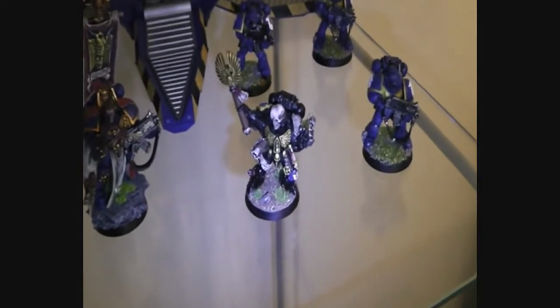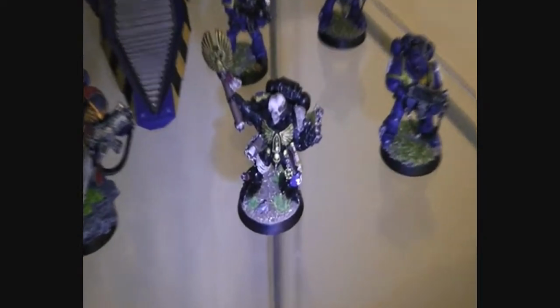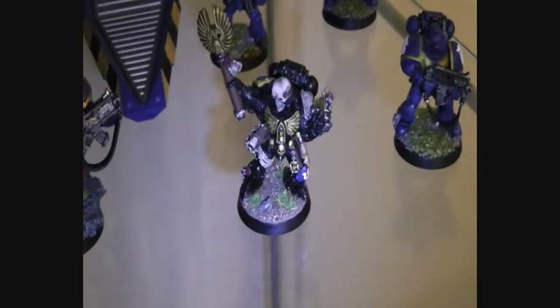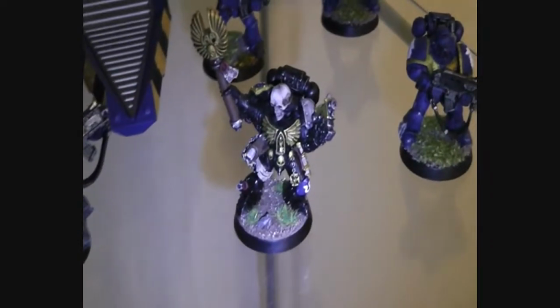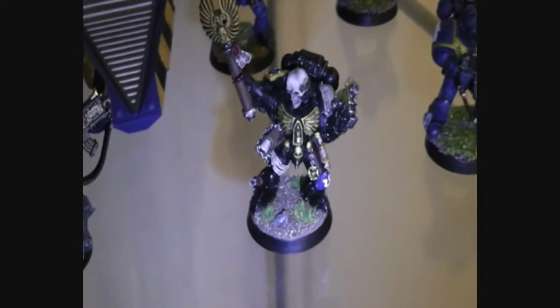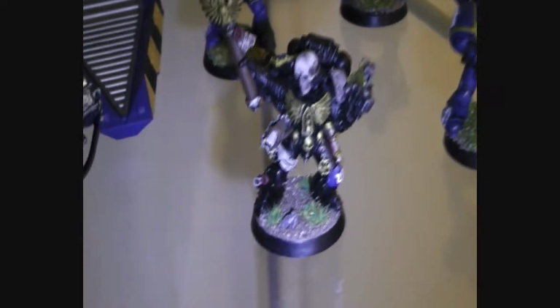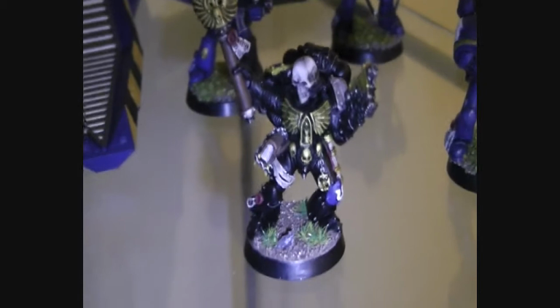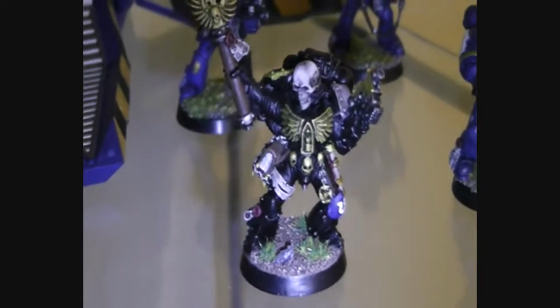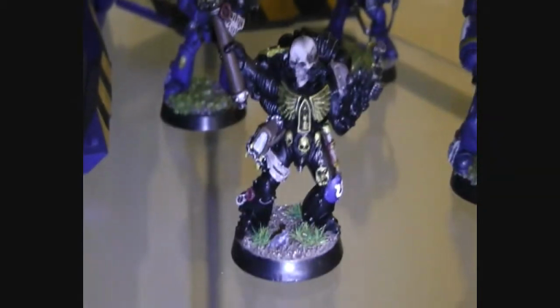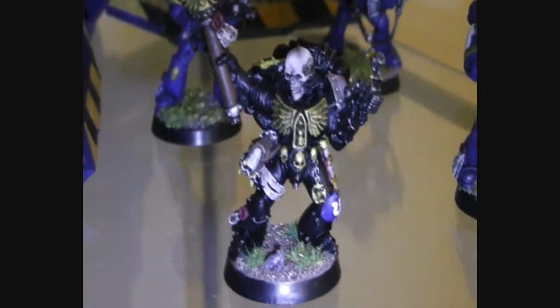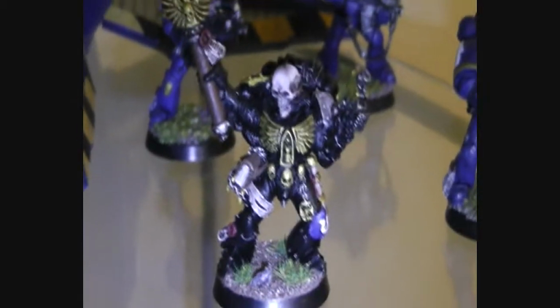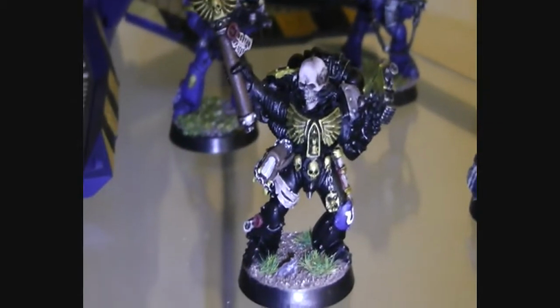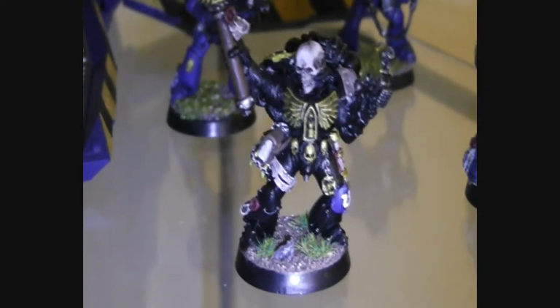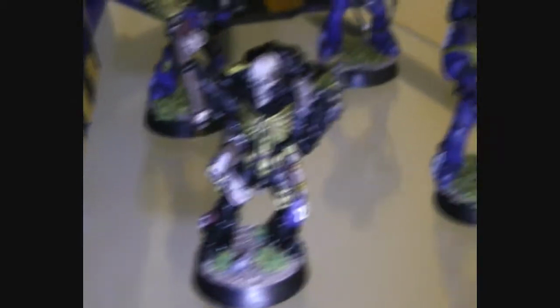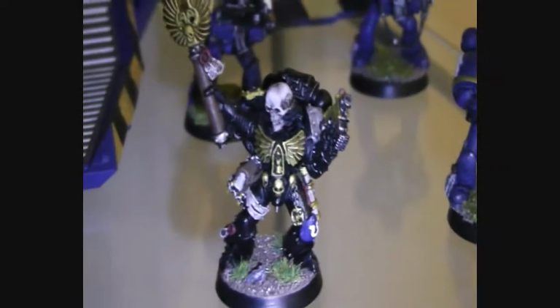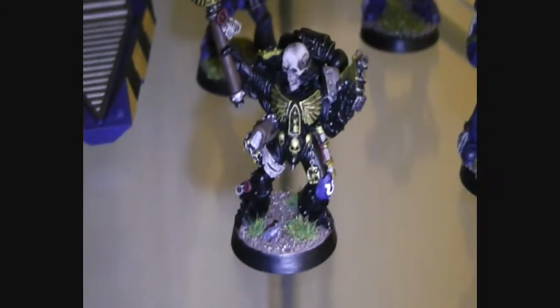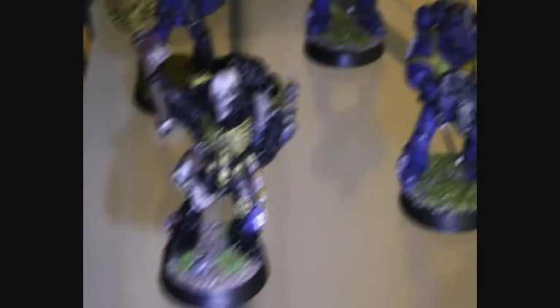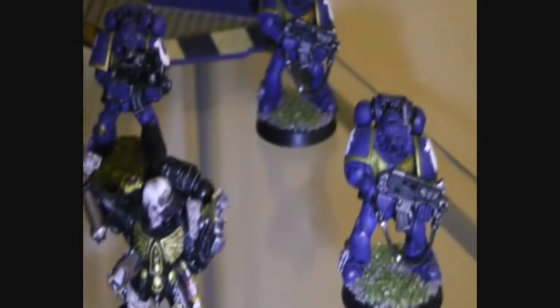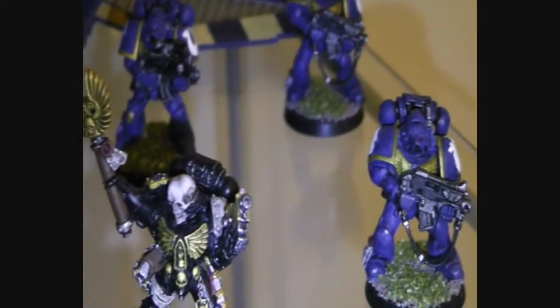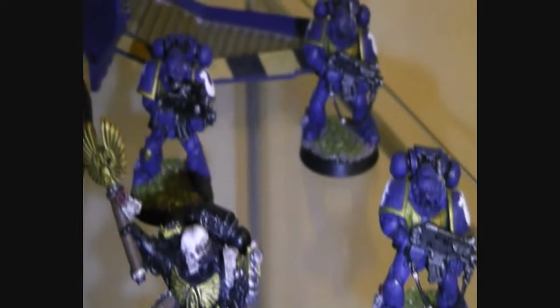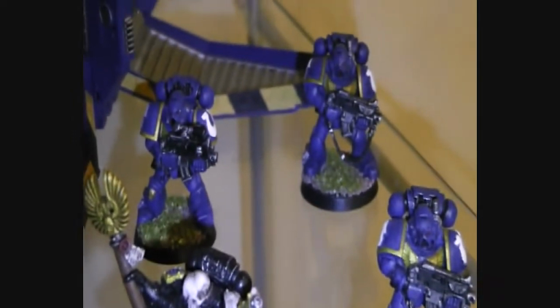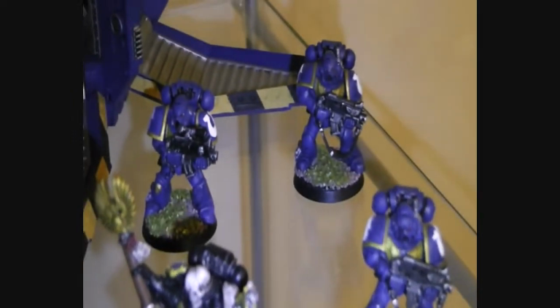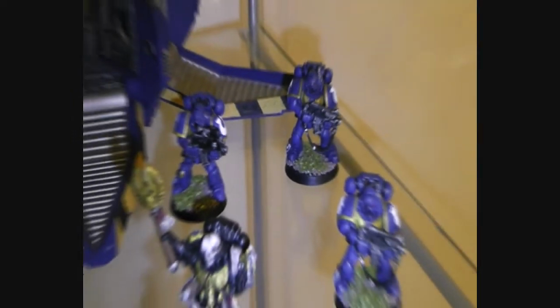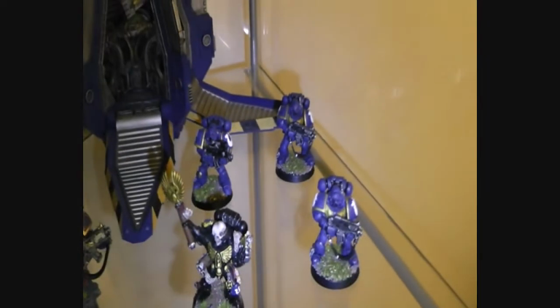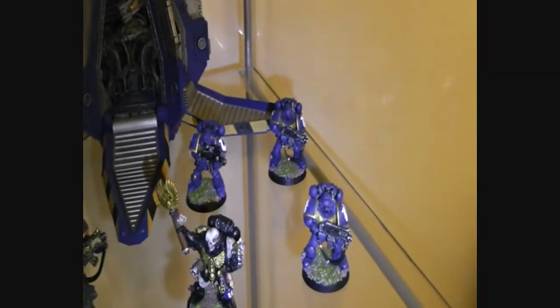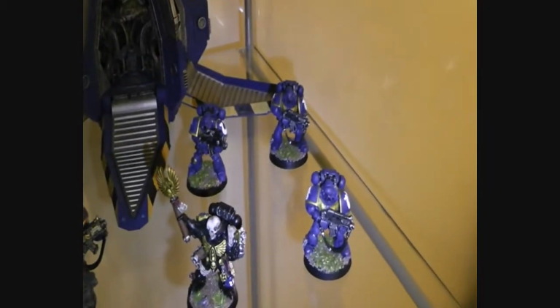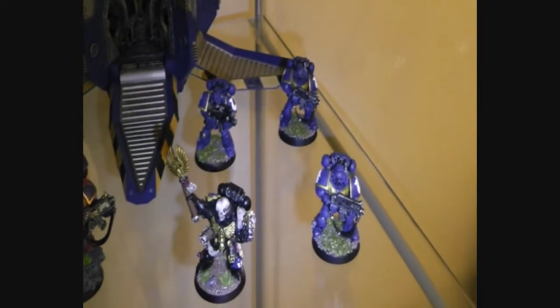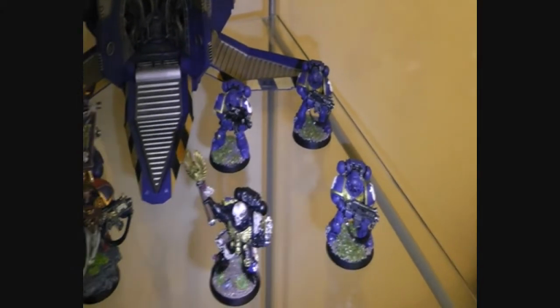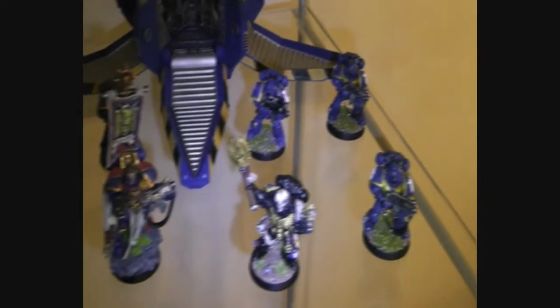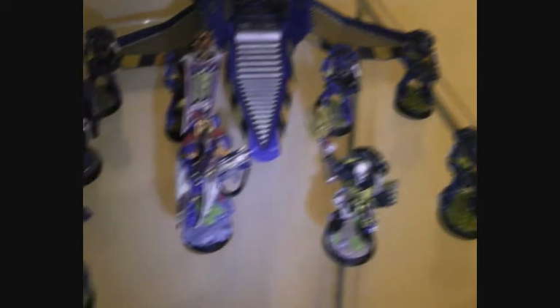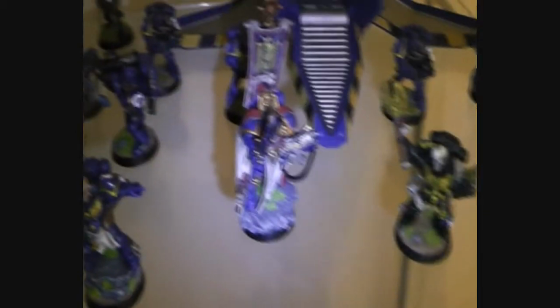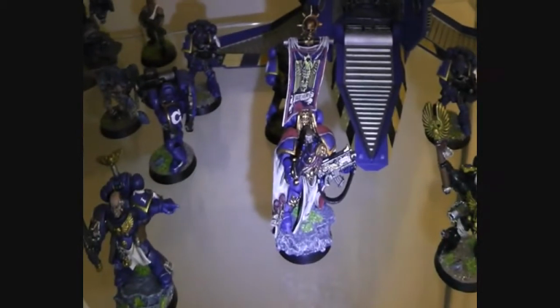This is the Chaplain — Chaplain, whatever it's called — and my first Space Marines in the bag, the Captain here.